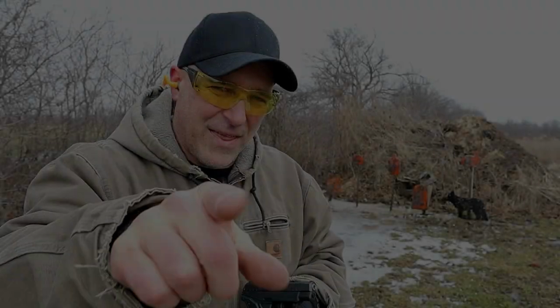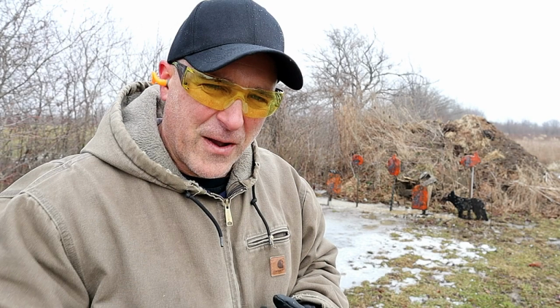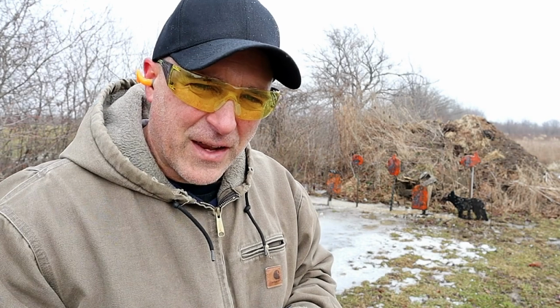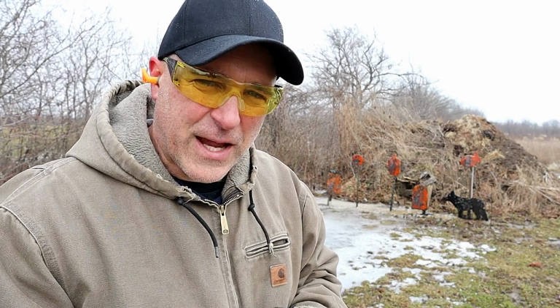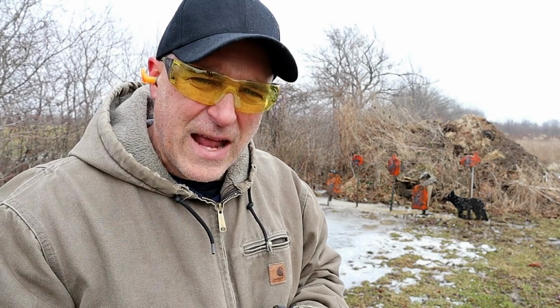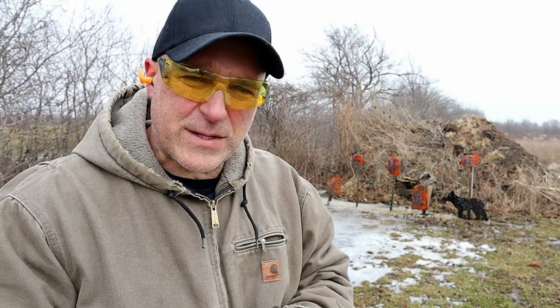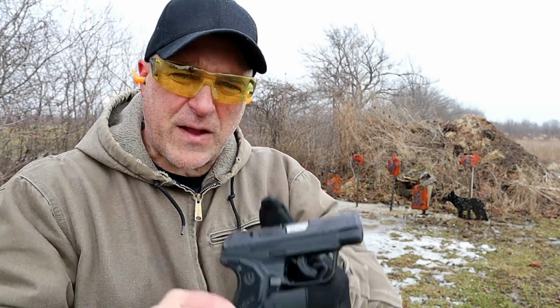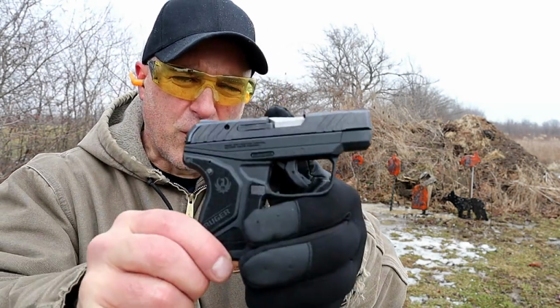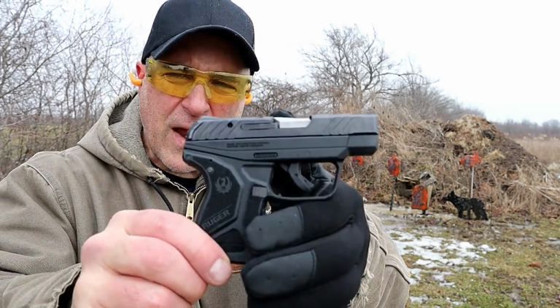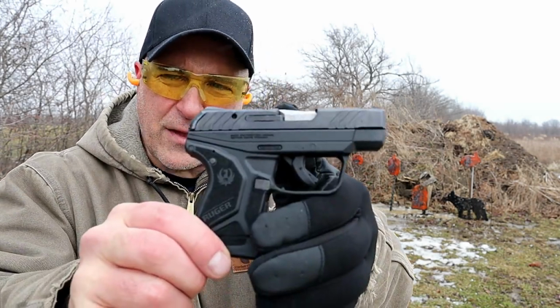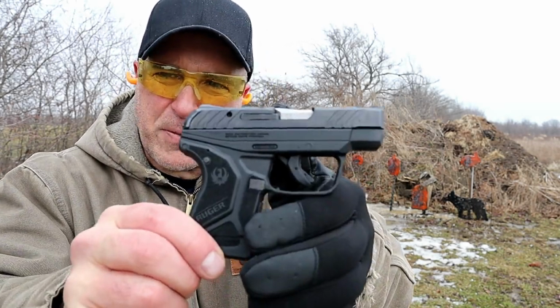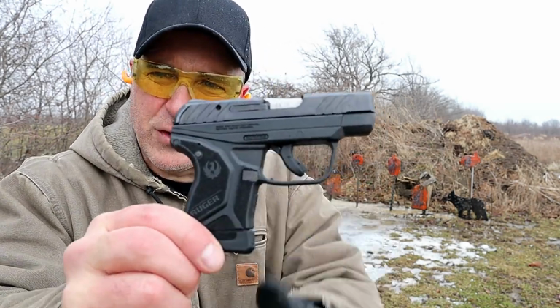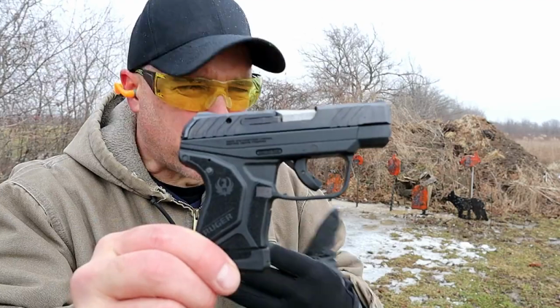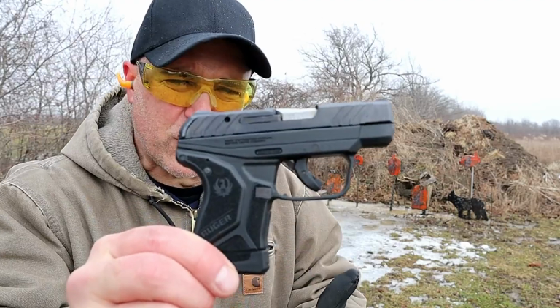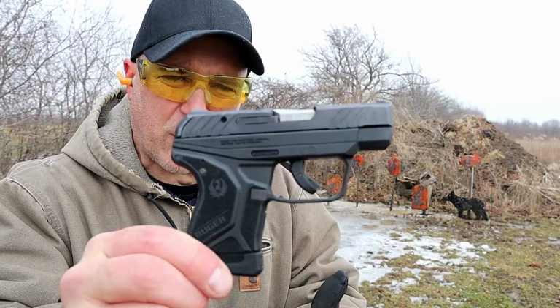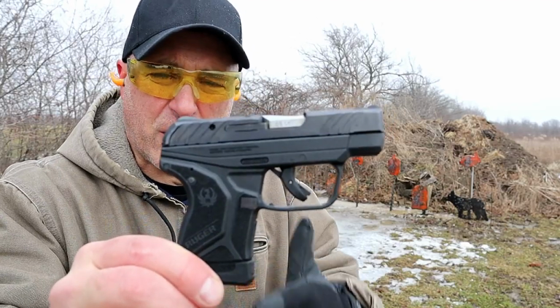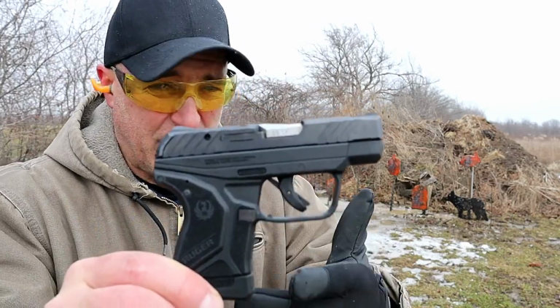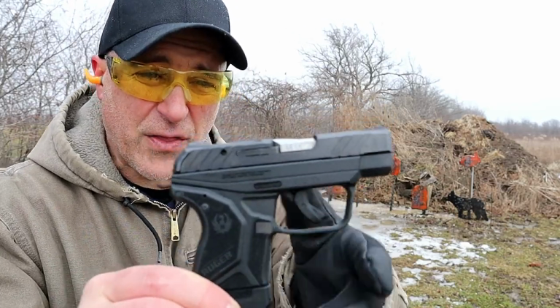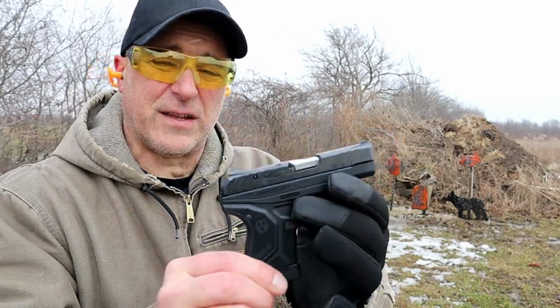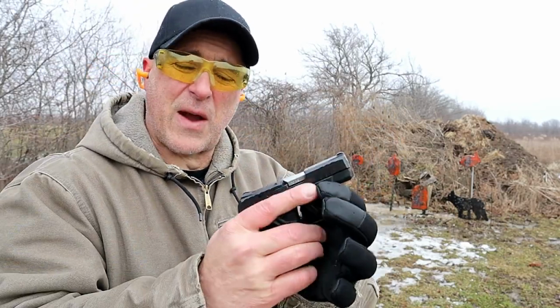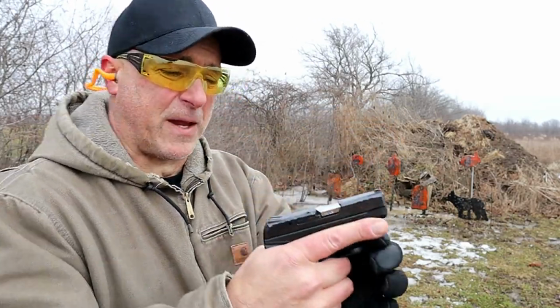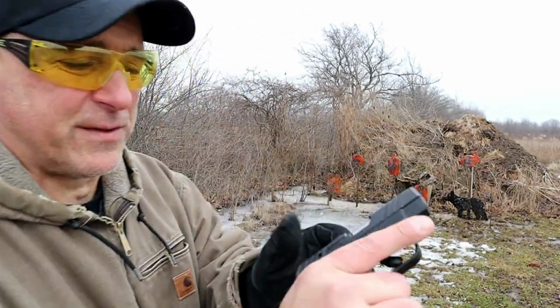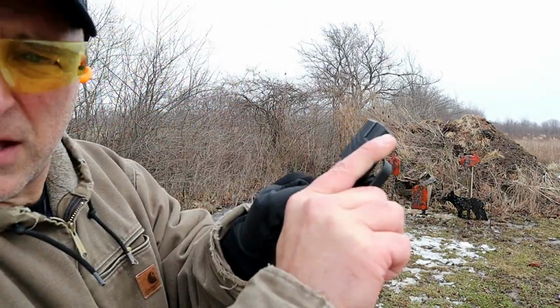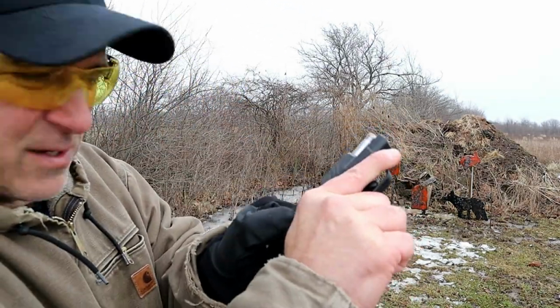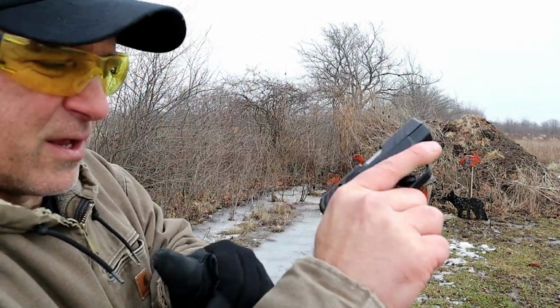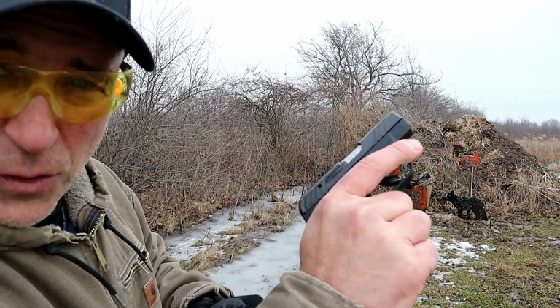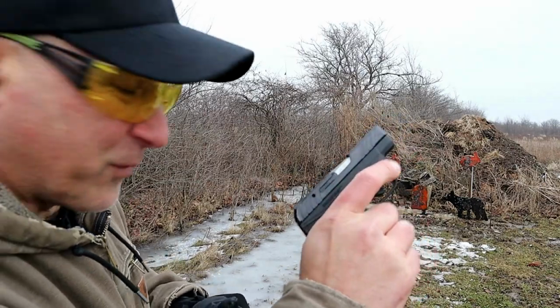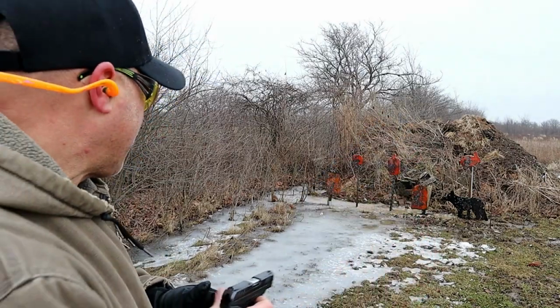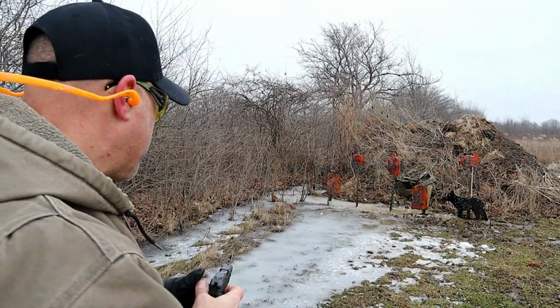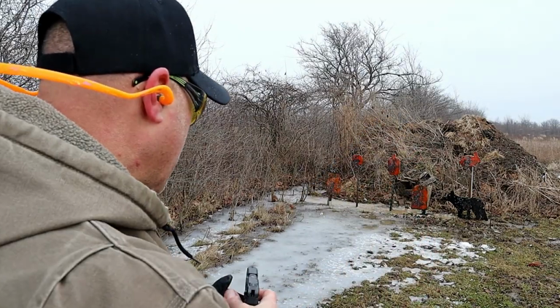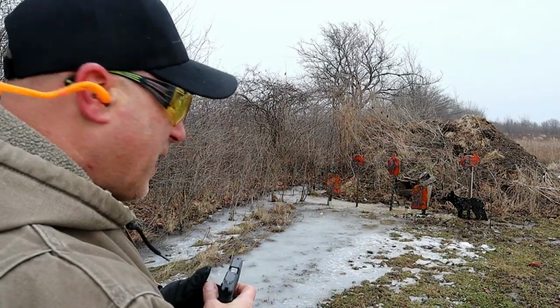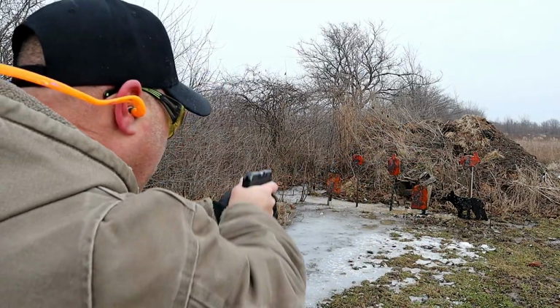Hey there friends, thanks for checking in. At the range now, we've got the Ruger LCP2 in 22 long rifle. They call this the light rack because it's so light to rack. Let's see how it does.